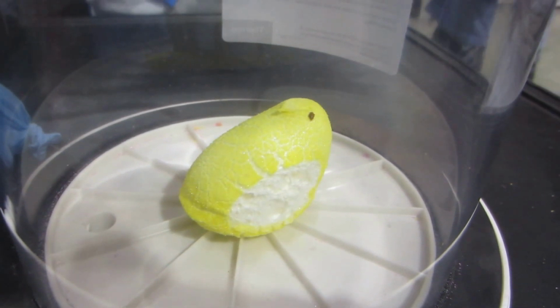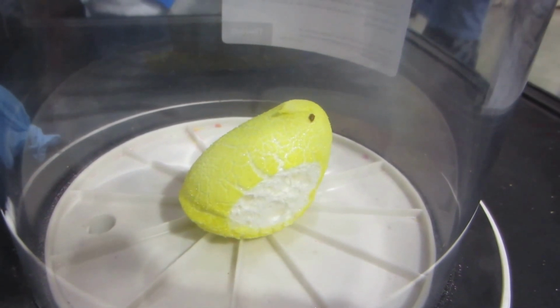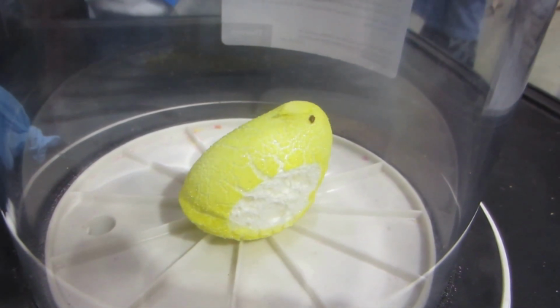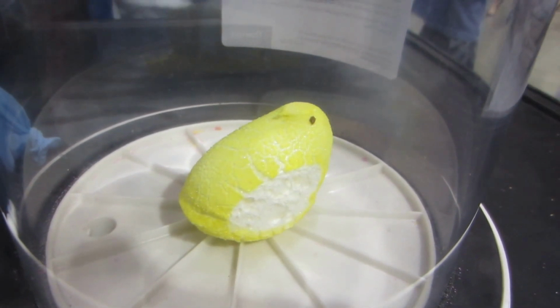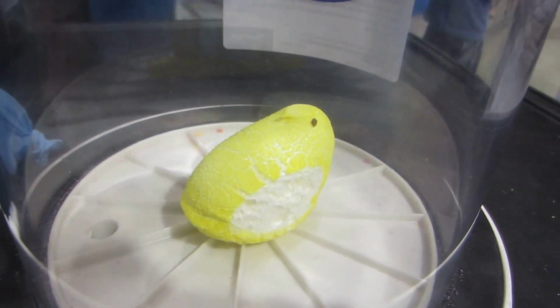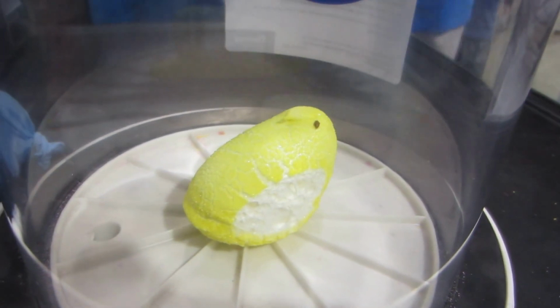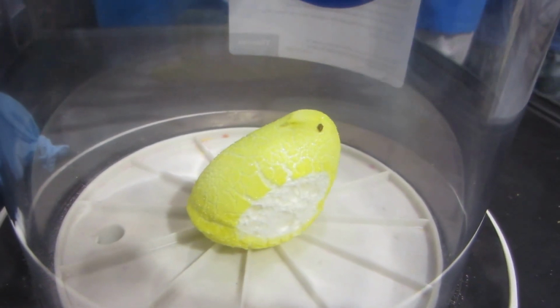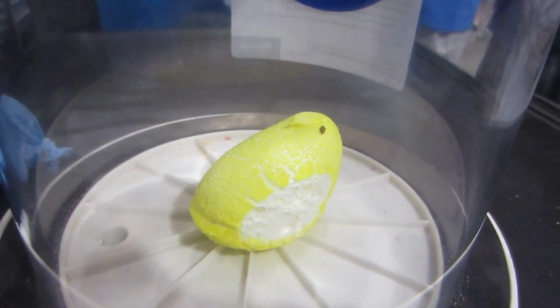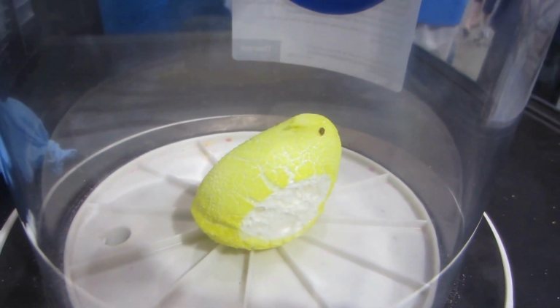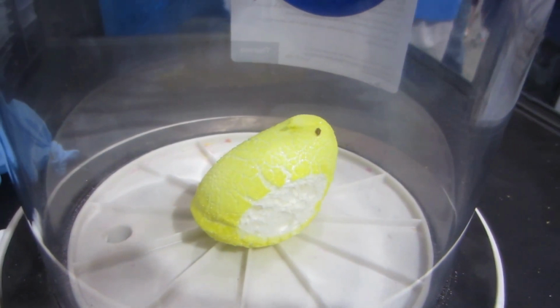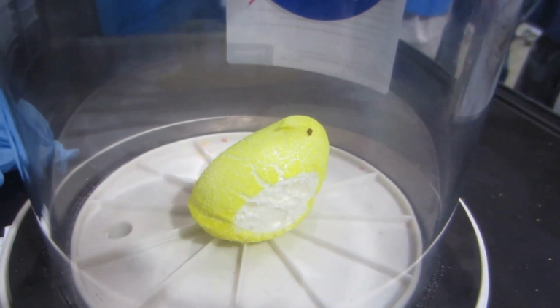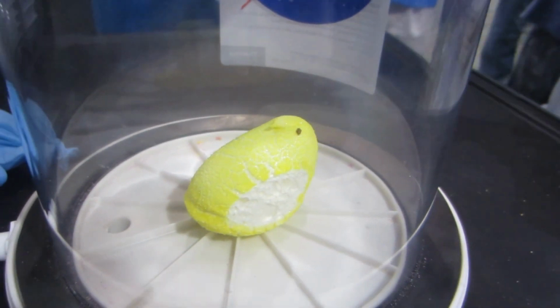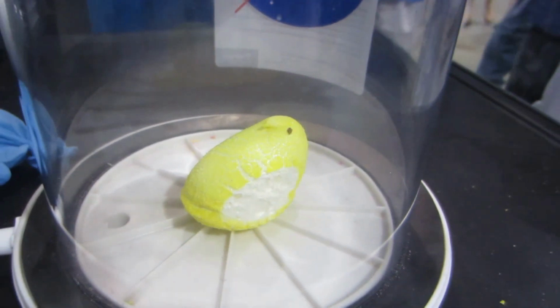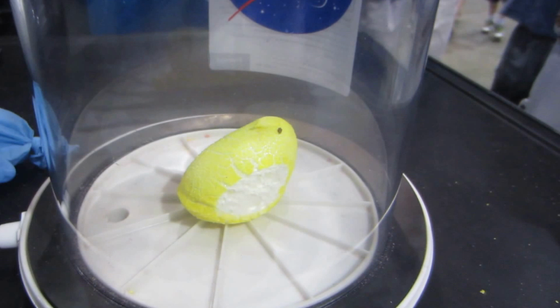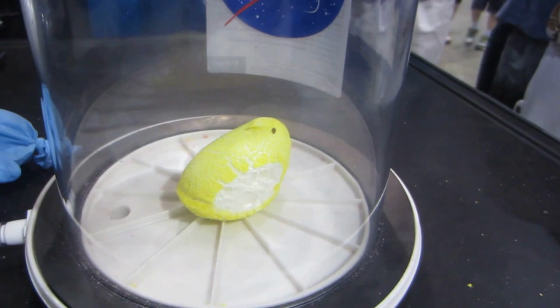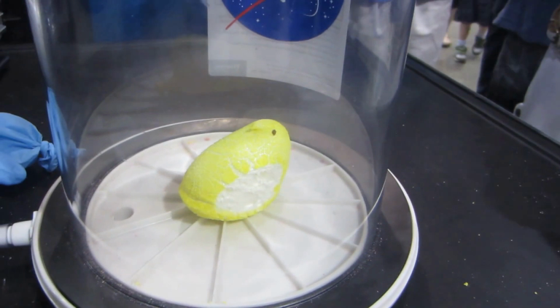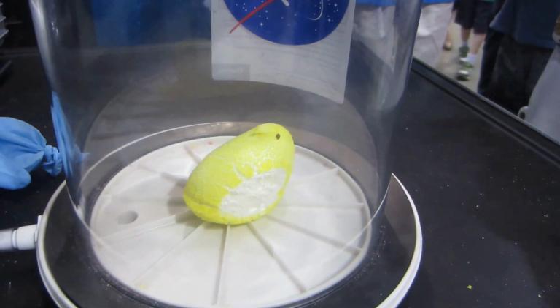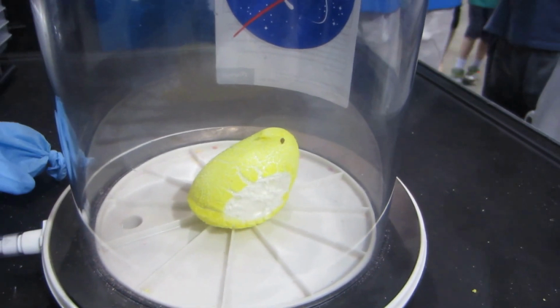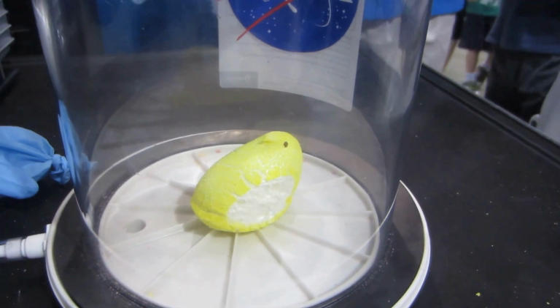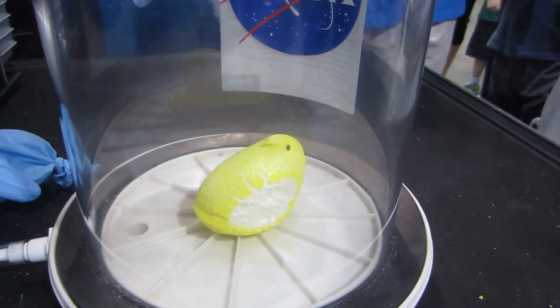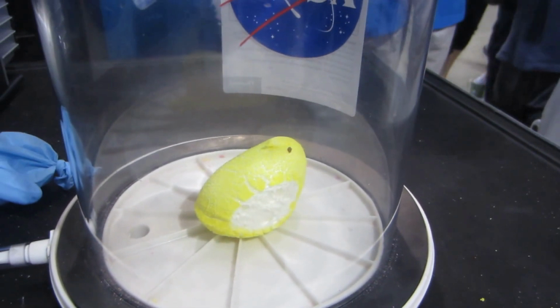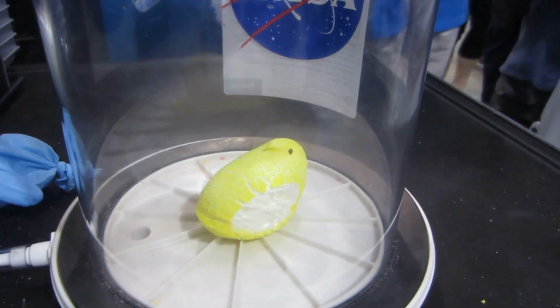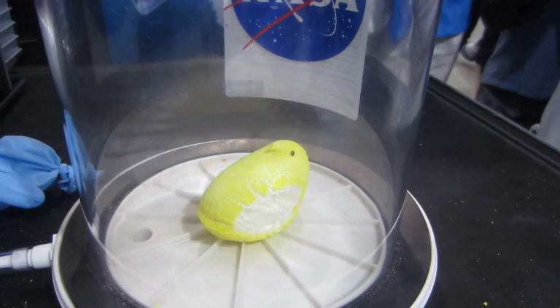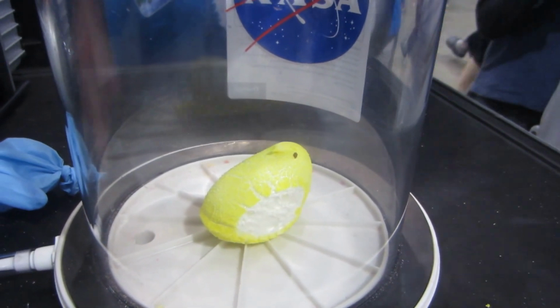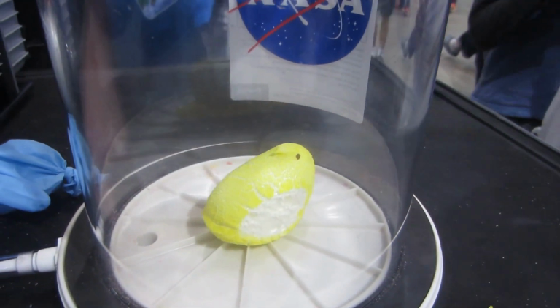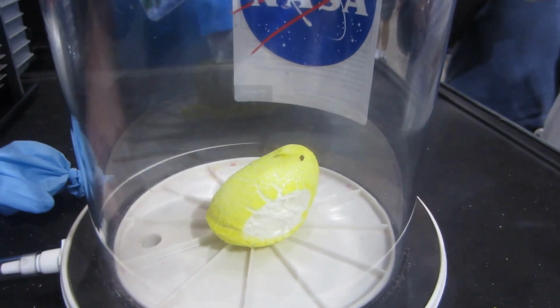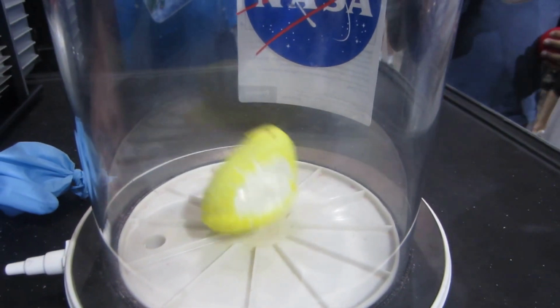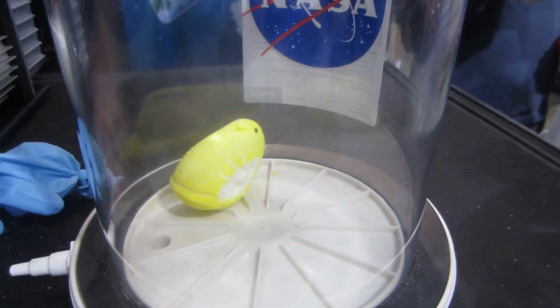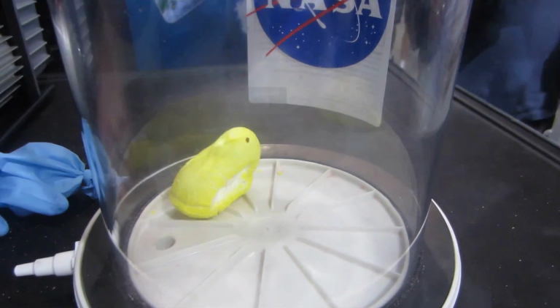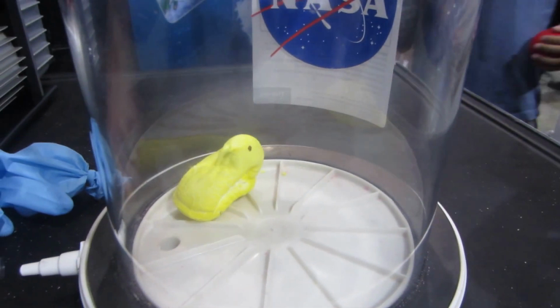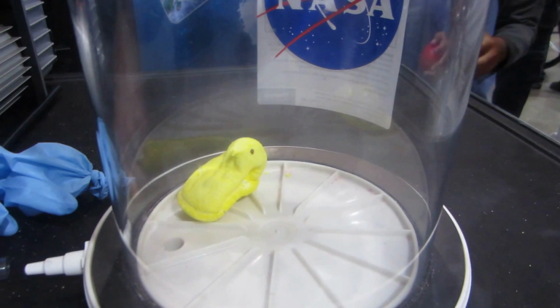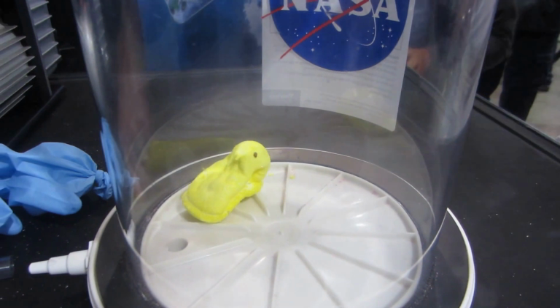And now he's fracturing and splitting. And then he reaches about a maximum of right about there. And then we turn it off, and we release the pressure, and it suddenly implodes.